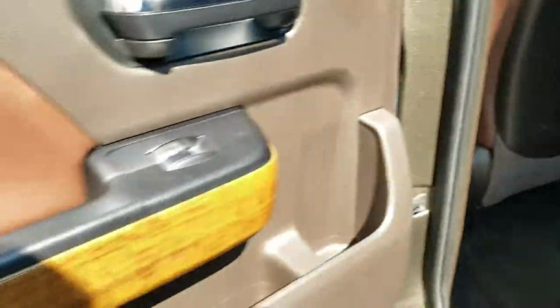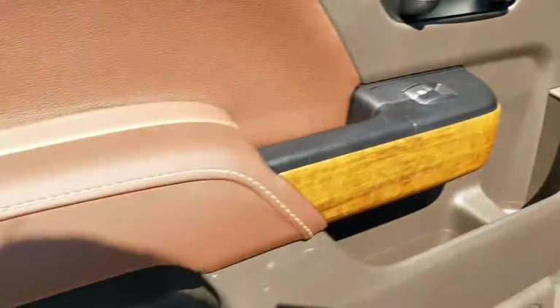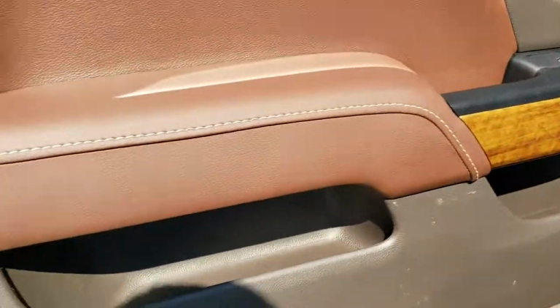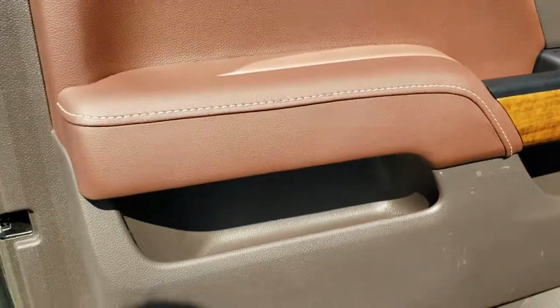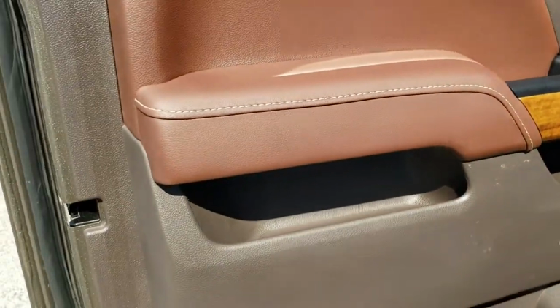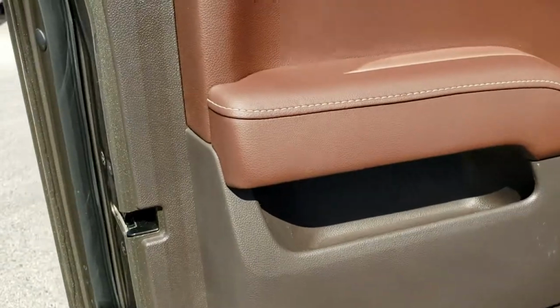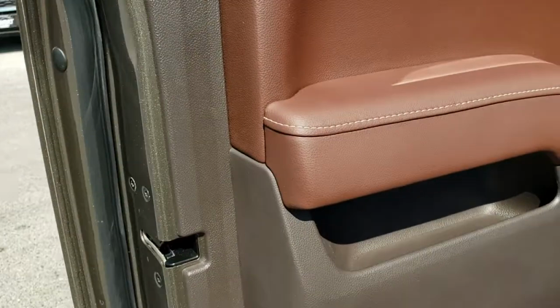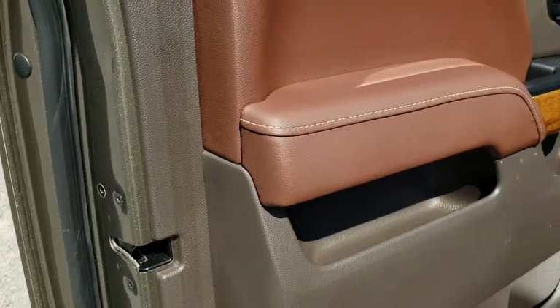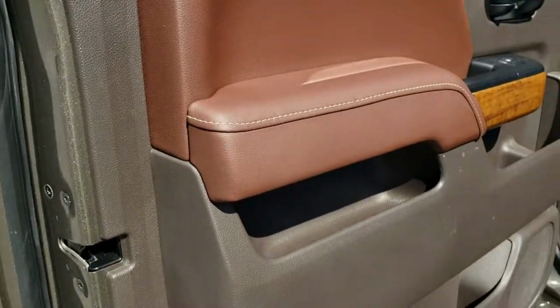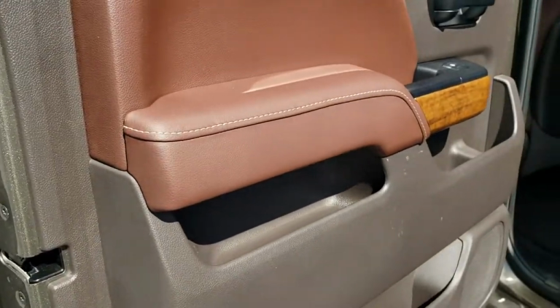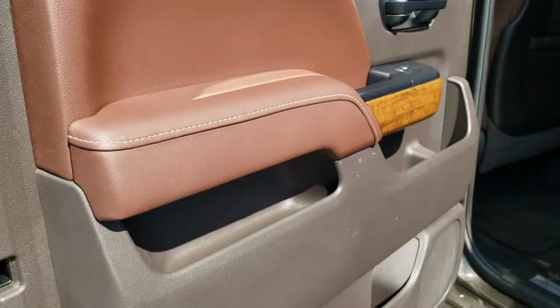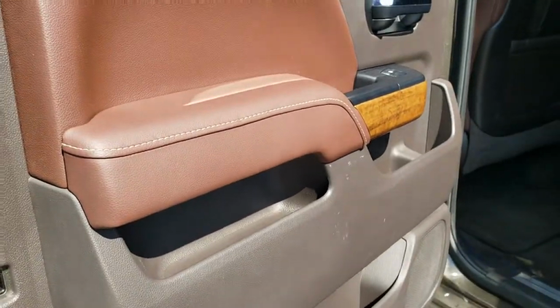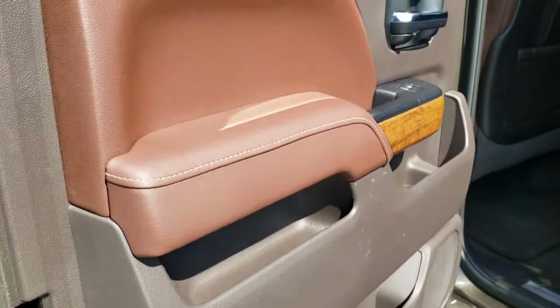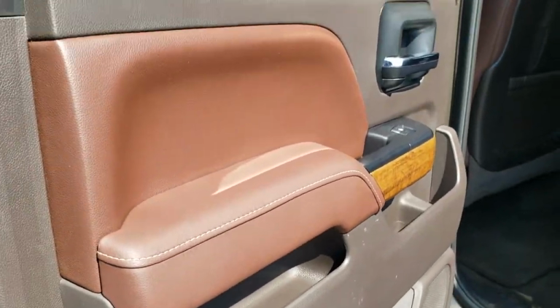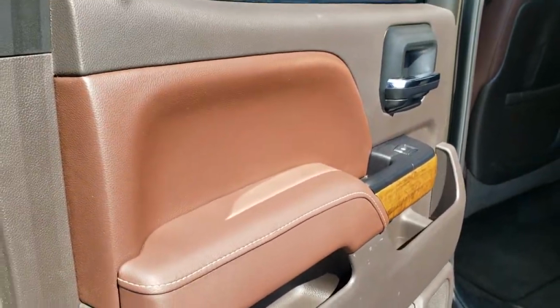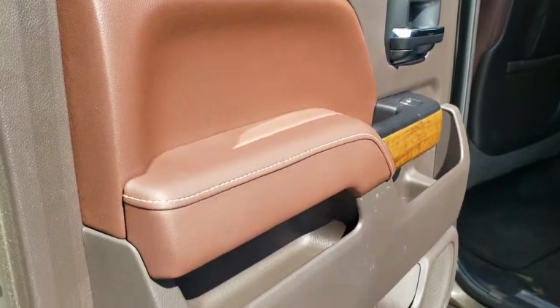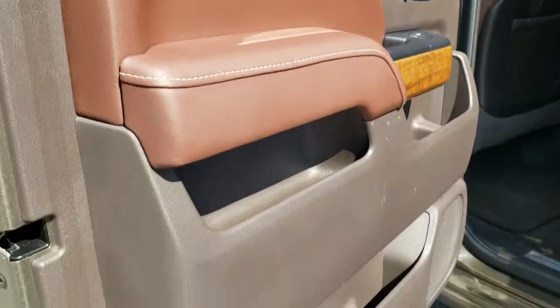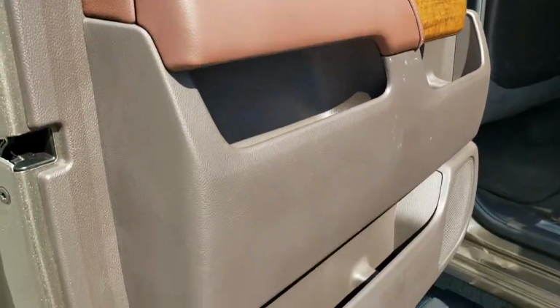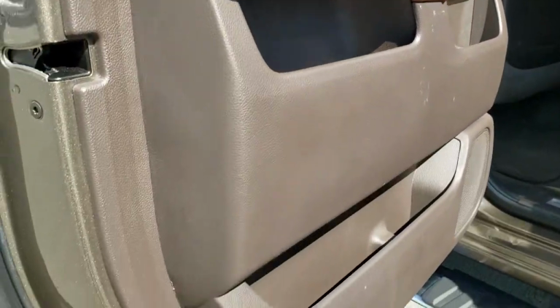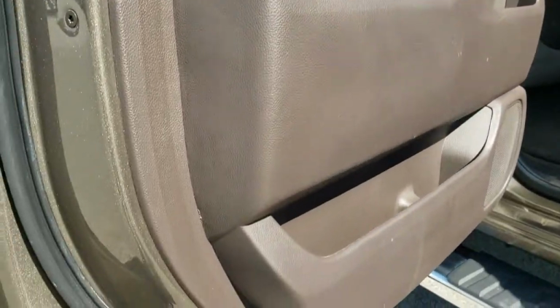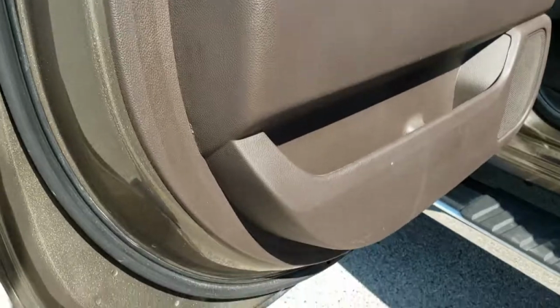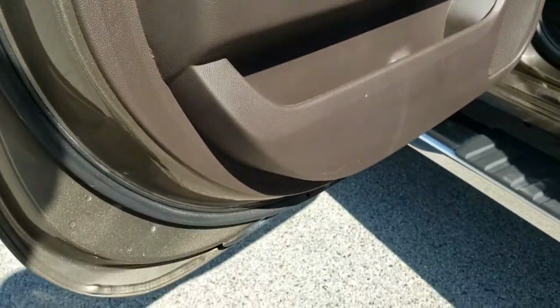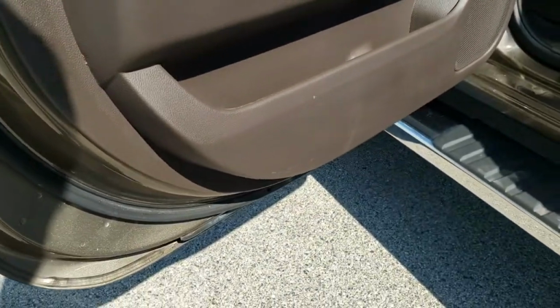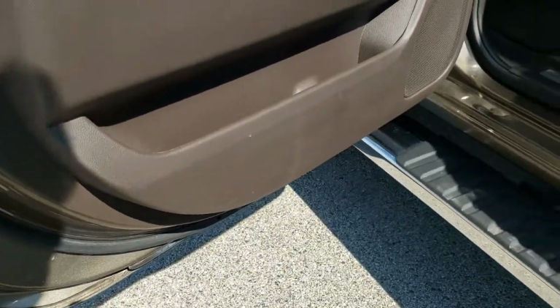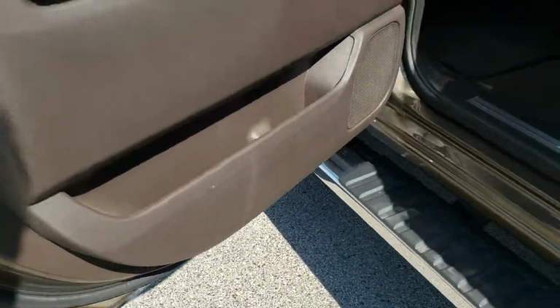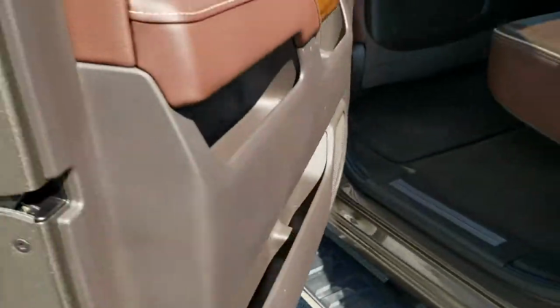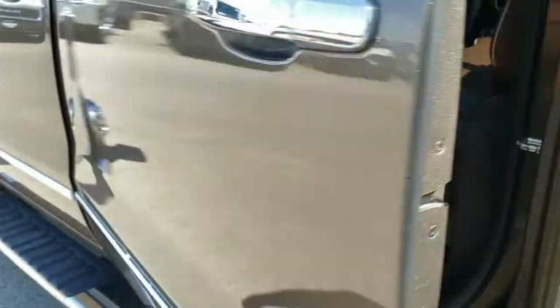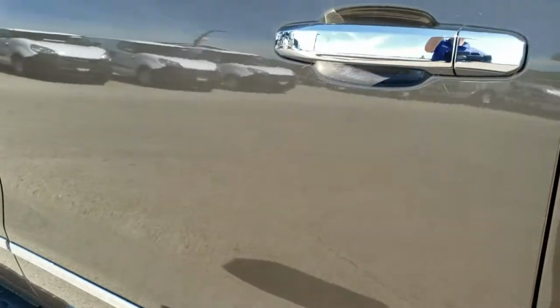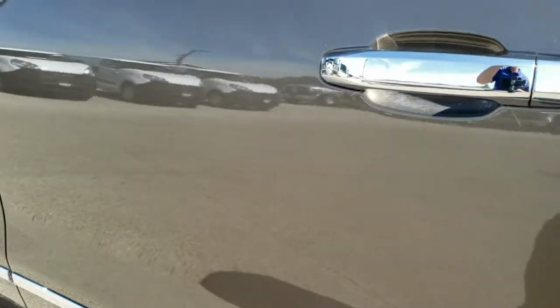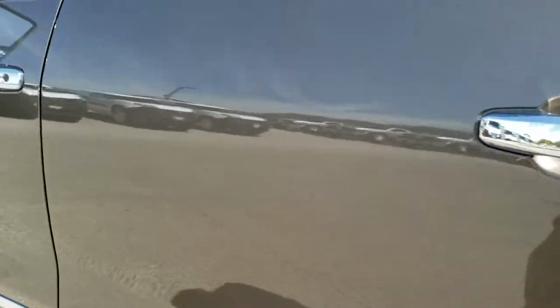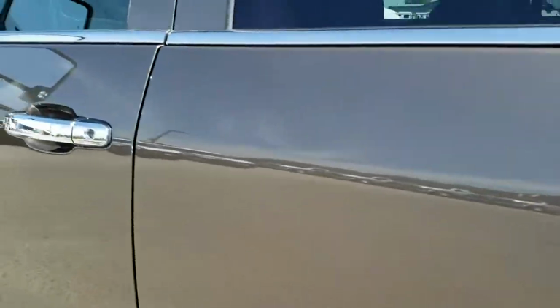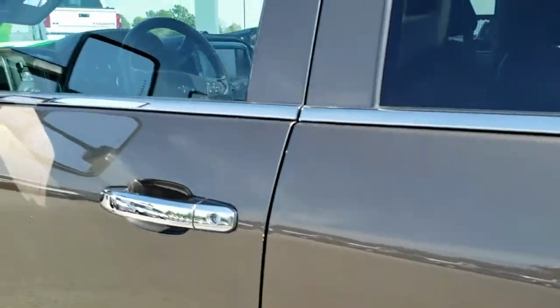And finally, the door trim is nice and the doors are all in really nice shape.